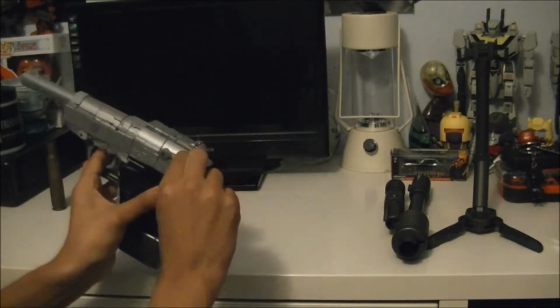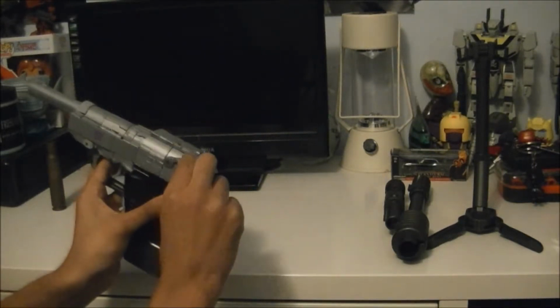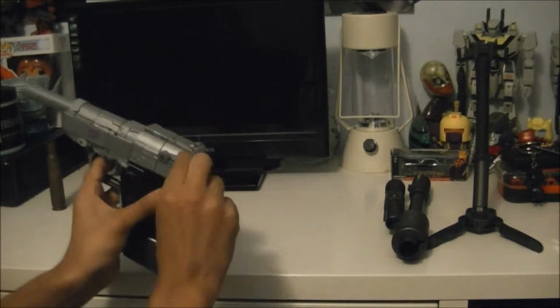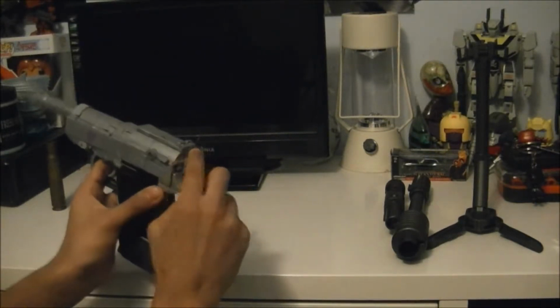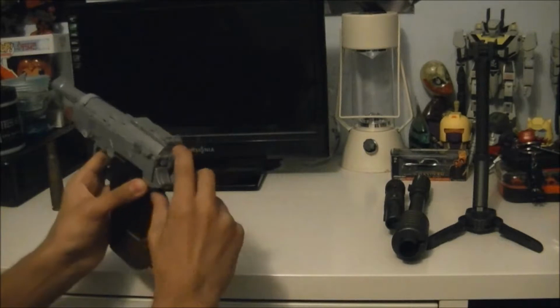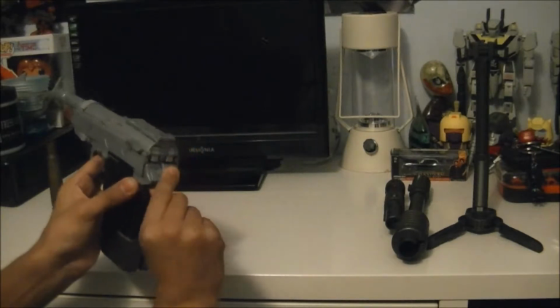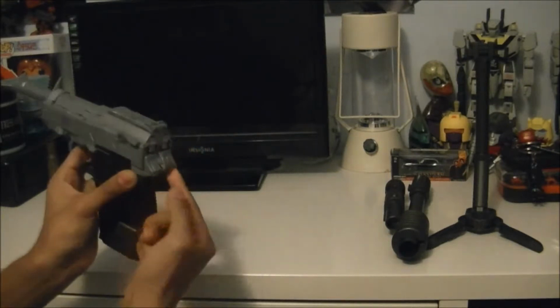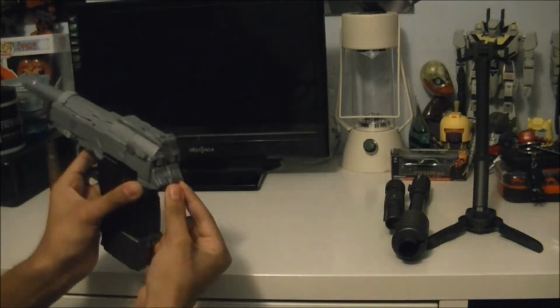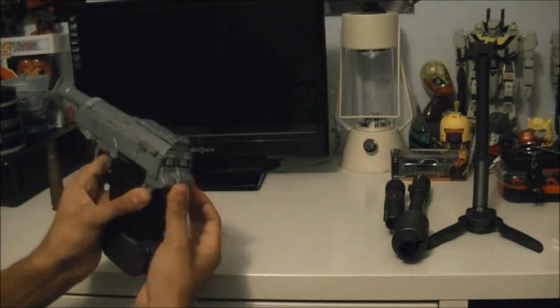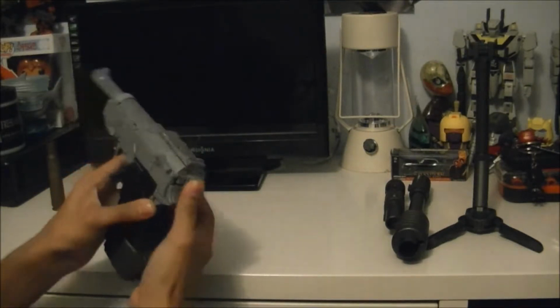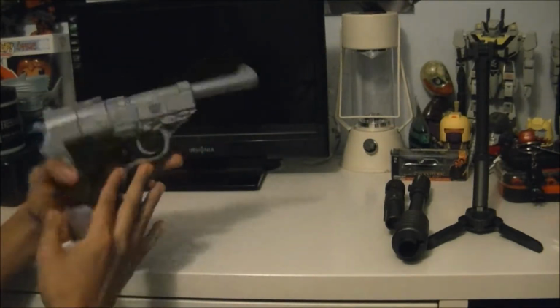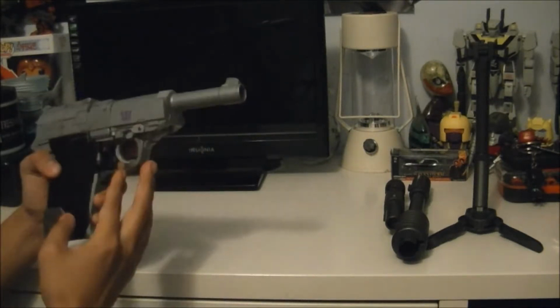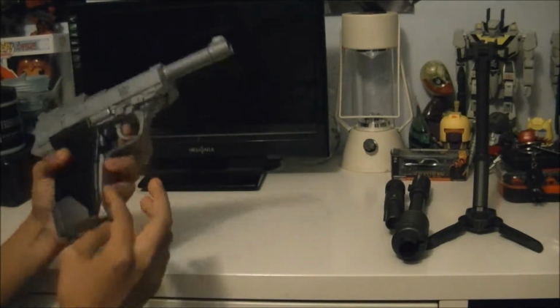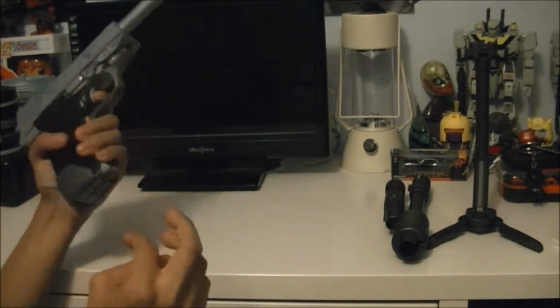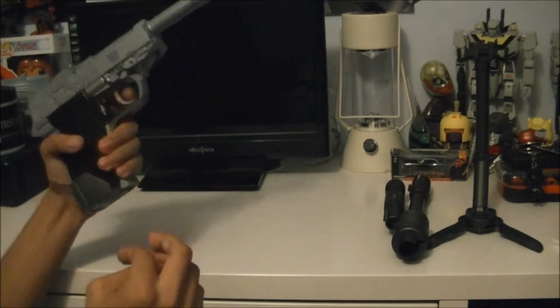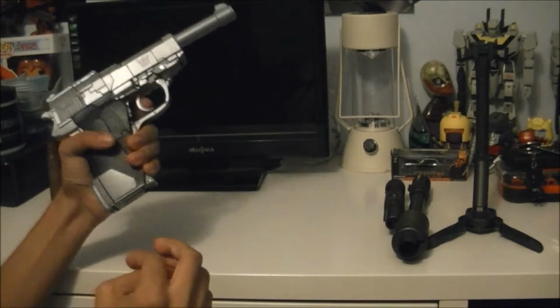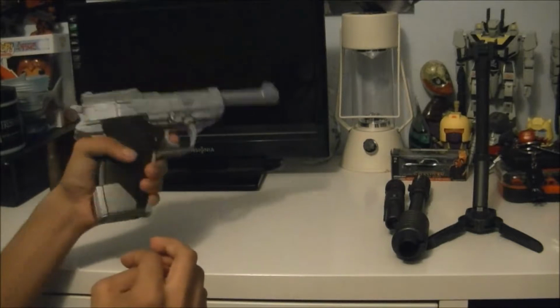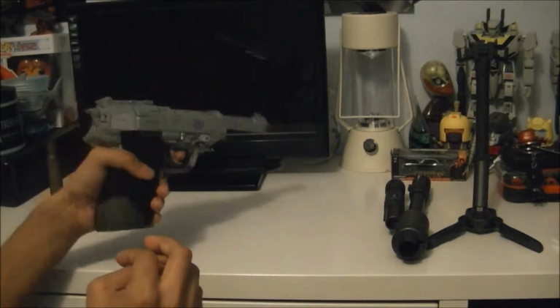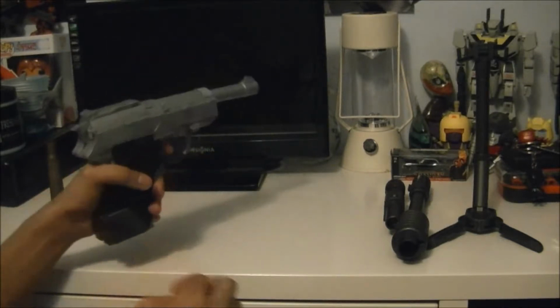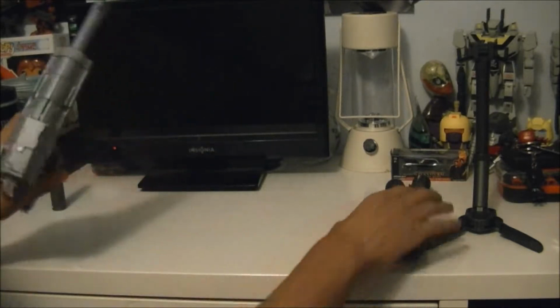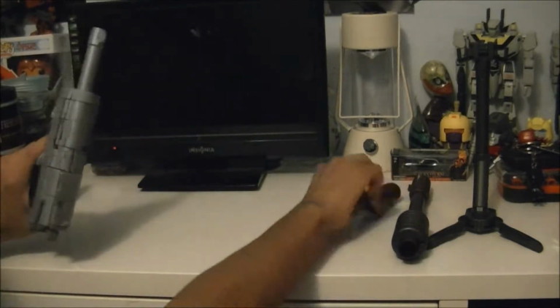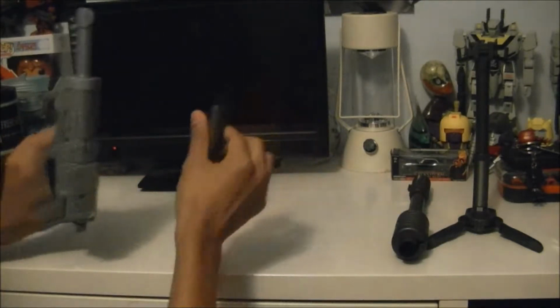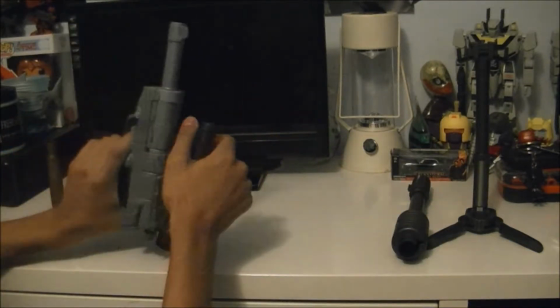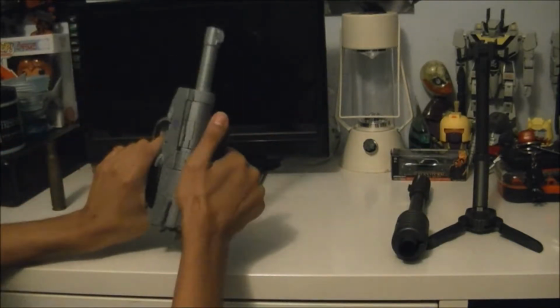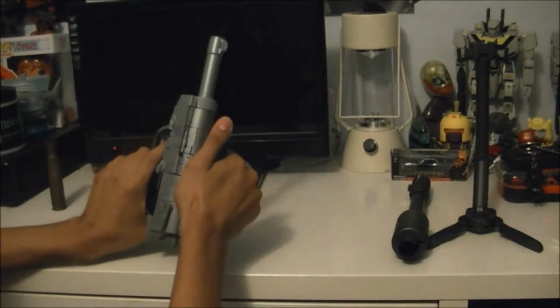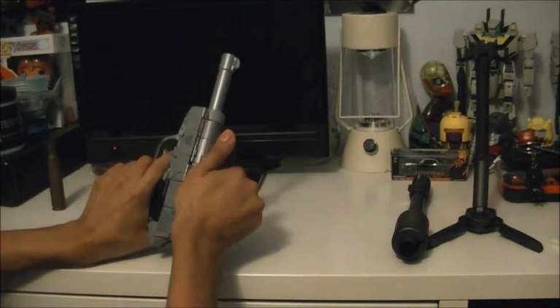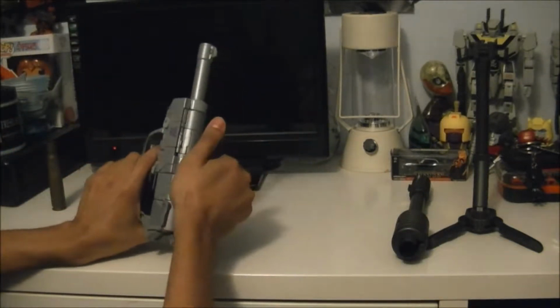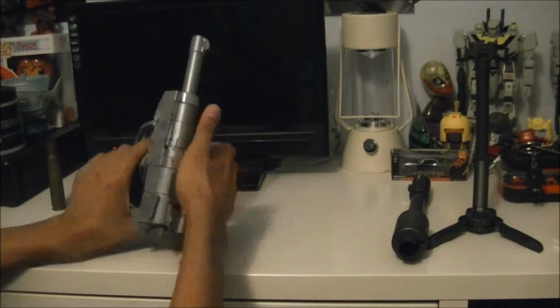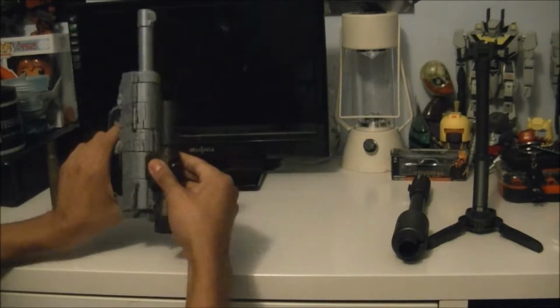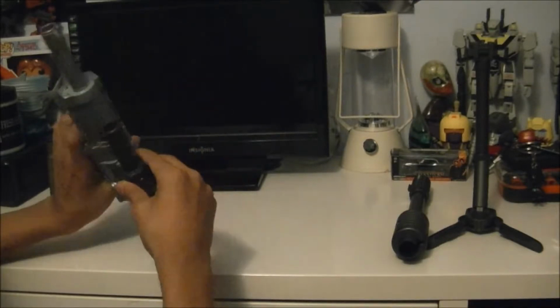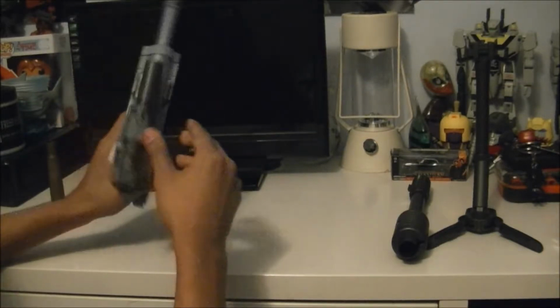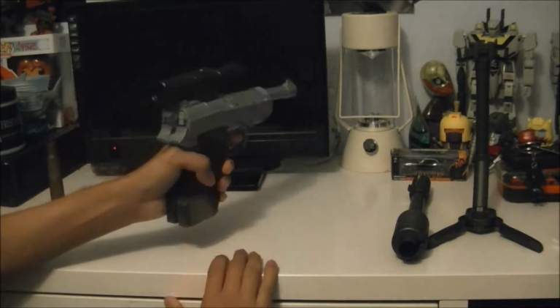The safety does move, the hammer does as well, and you can move the trigger. And yes, if you're wondering, his fusion cannon does snap on top here just fine.